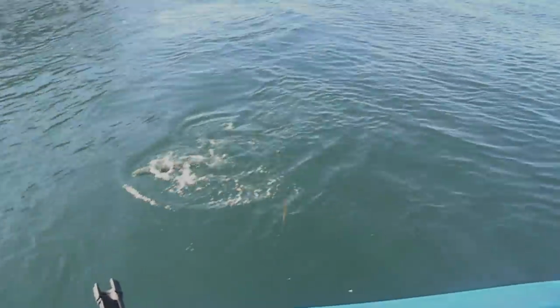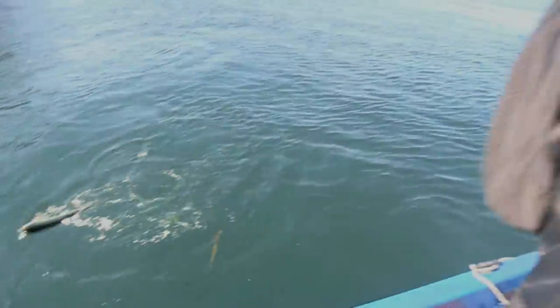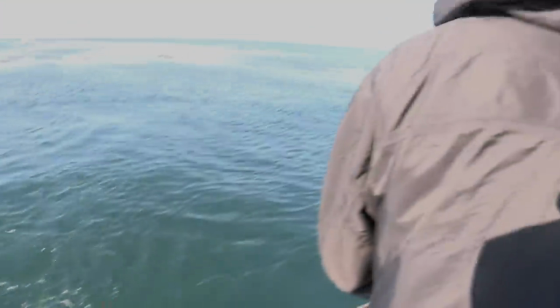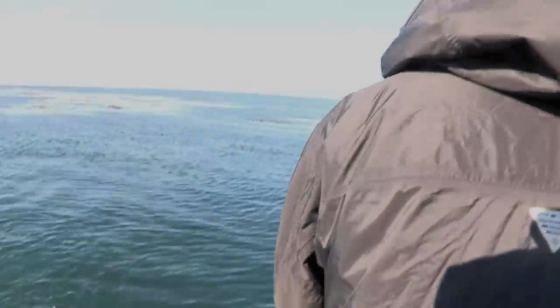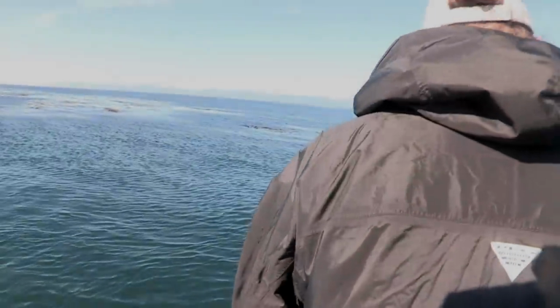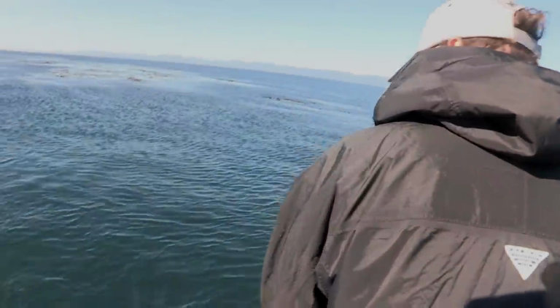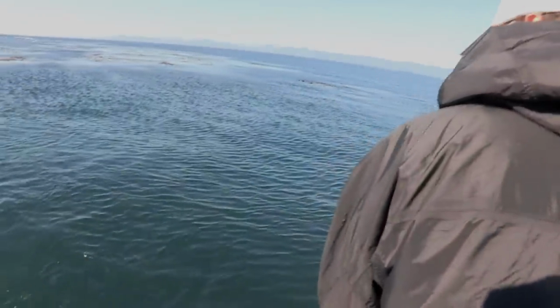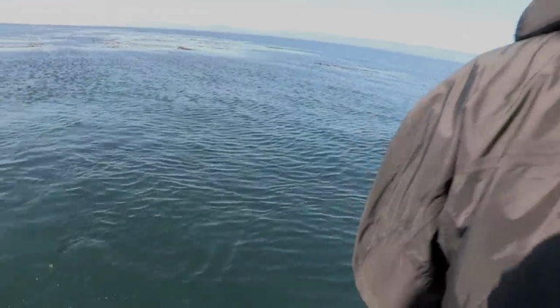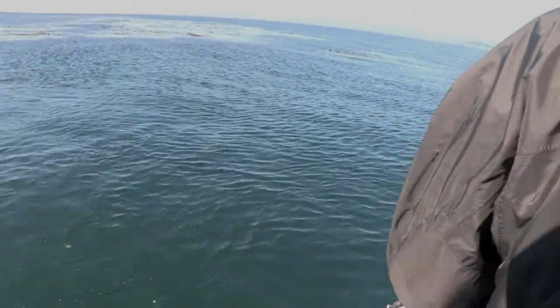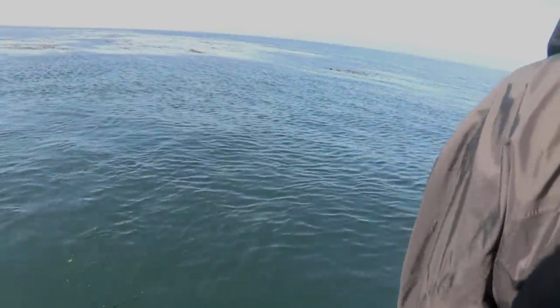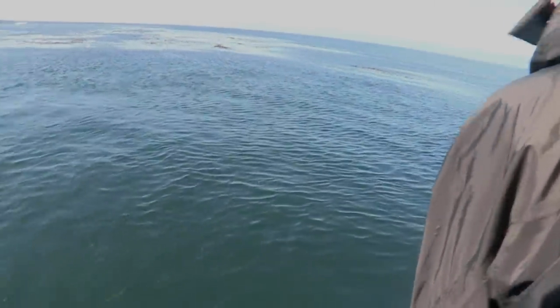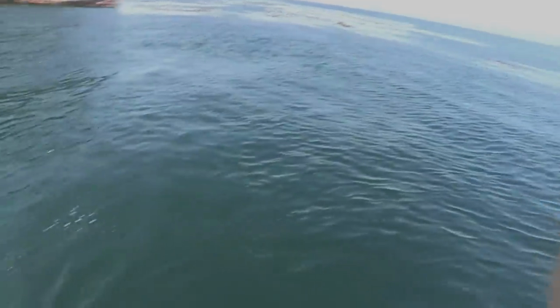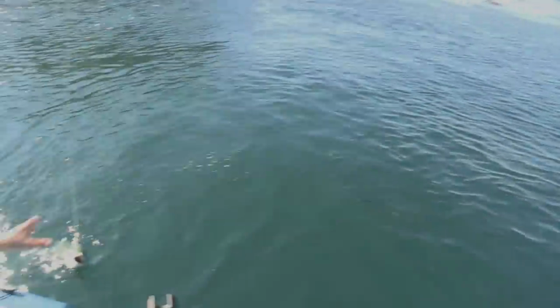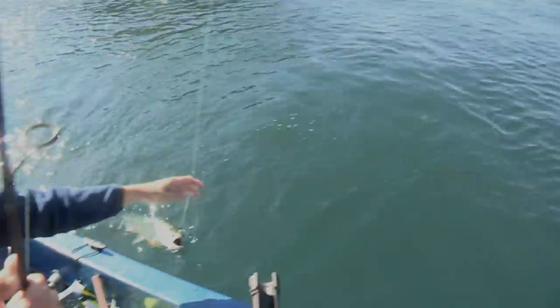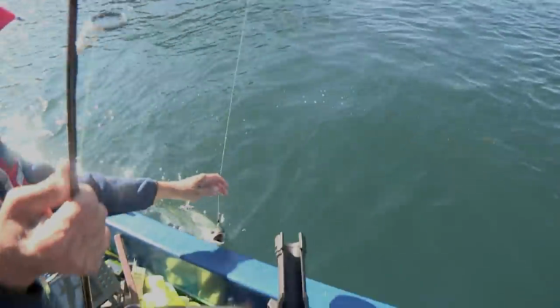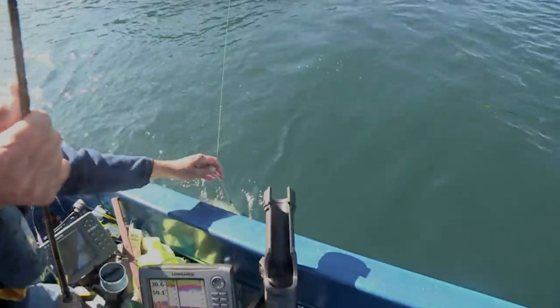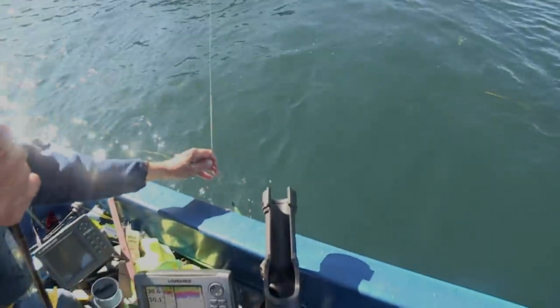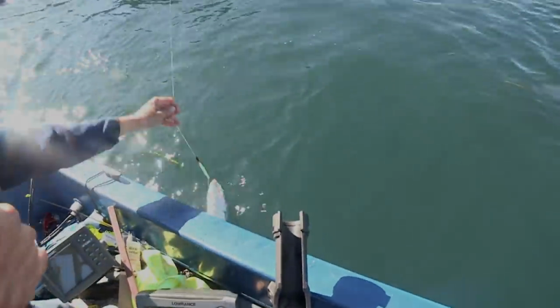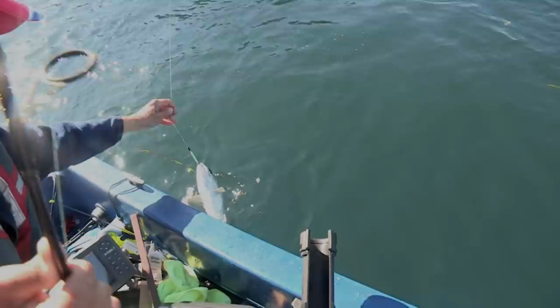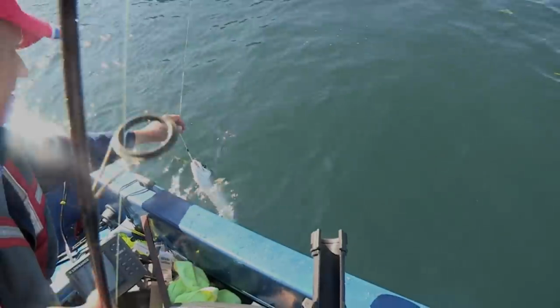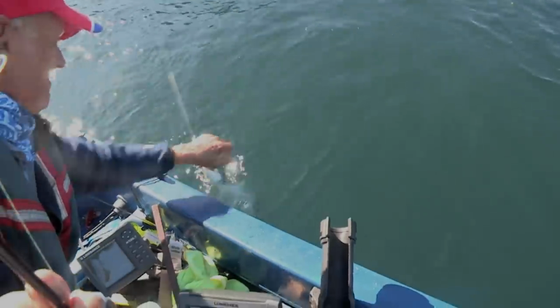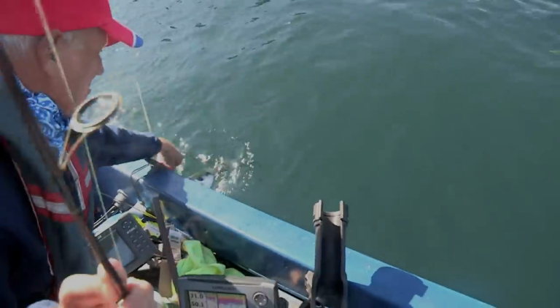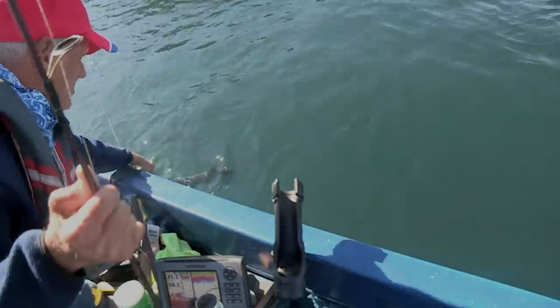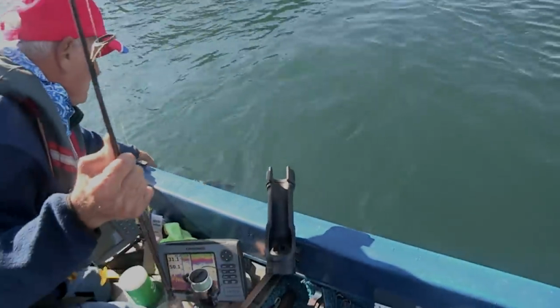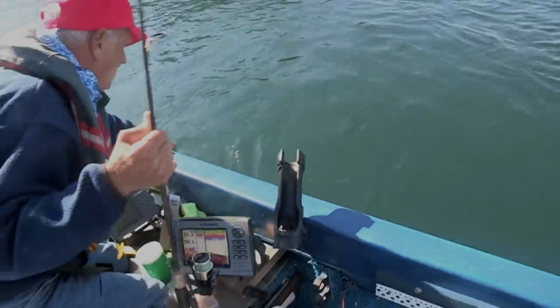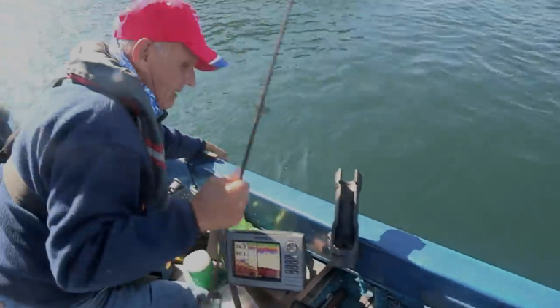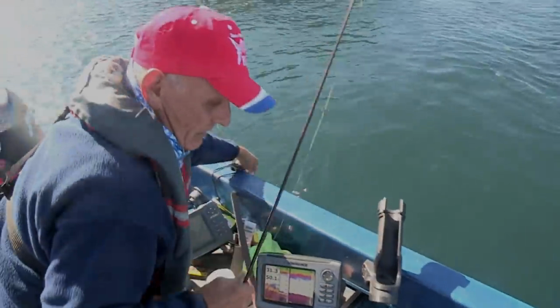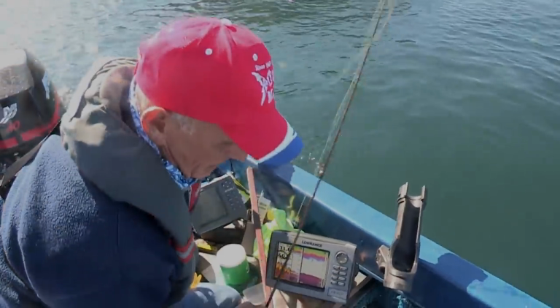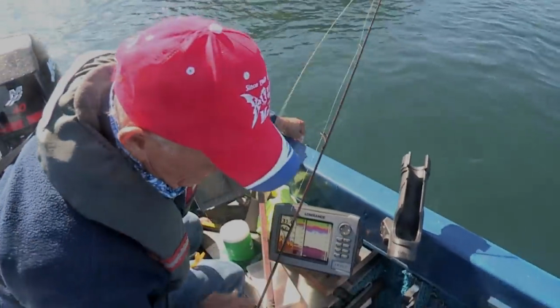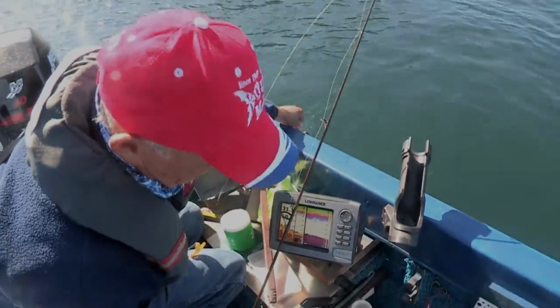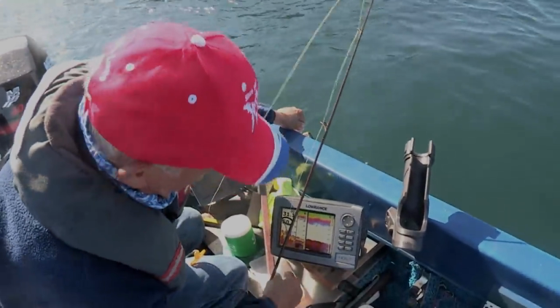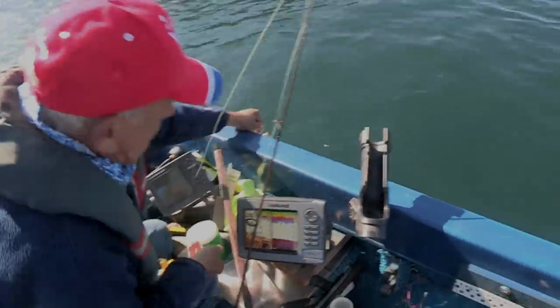But now, Pete Roscoe has taken that lure to a new level of color, action, versatility, and sonic vibration with the release of a new lure called the Sonic Bait Fish, now distributed by Max Lure of Wenatchee, Washington.